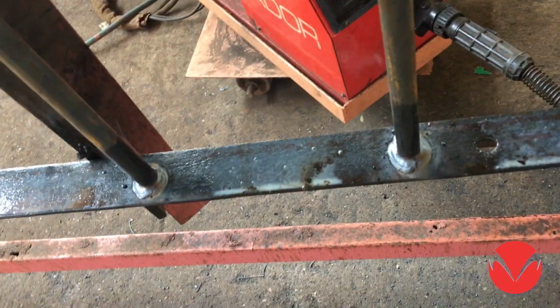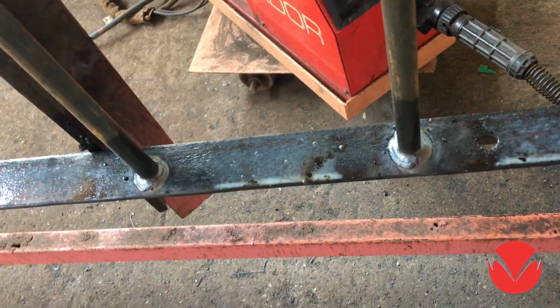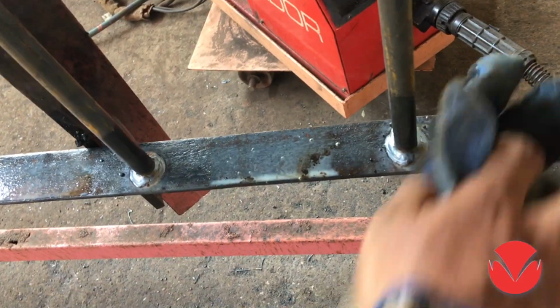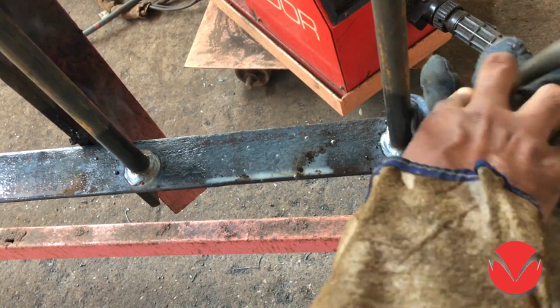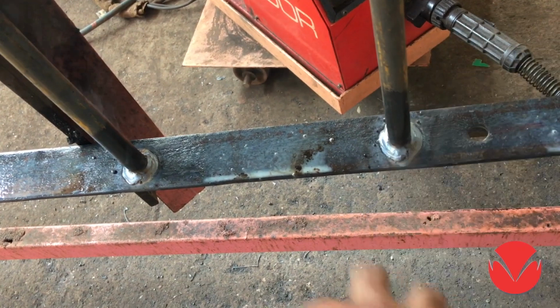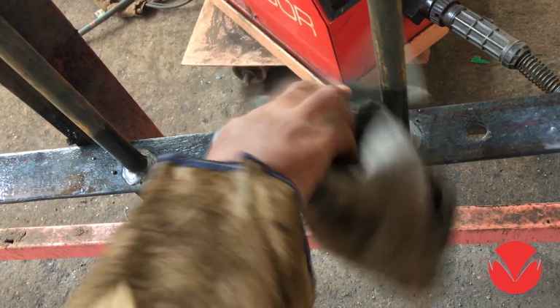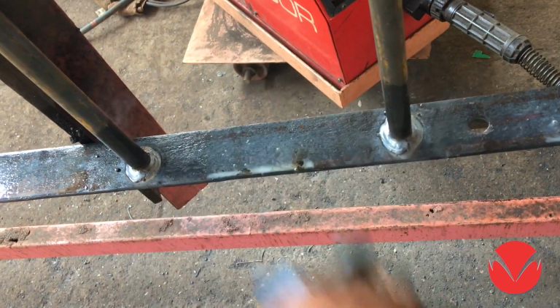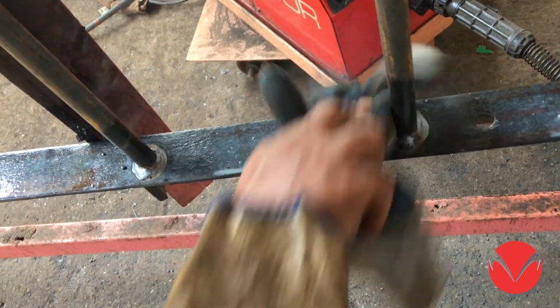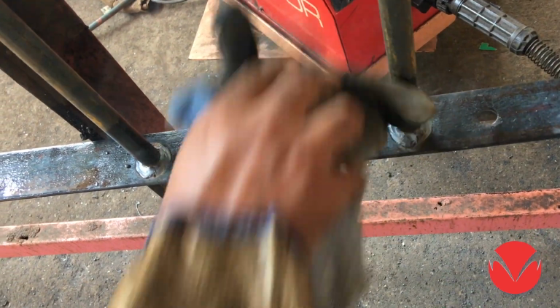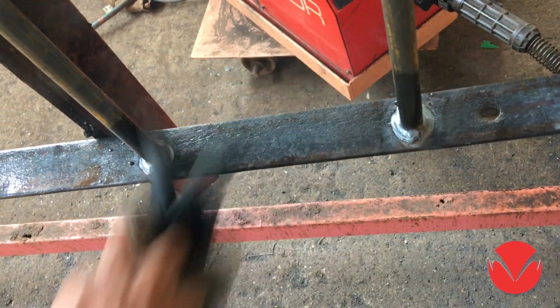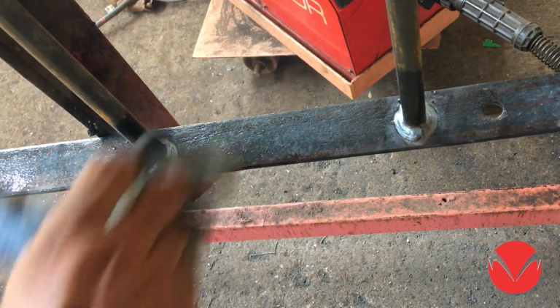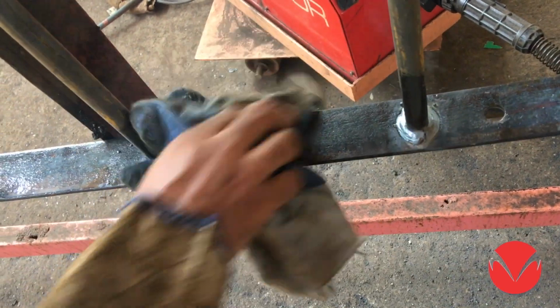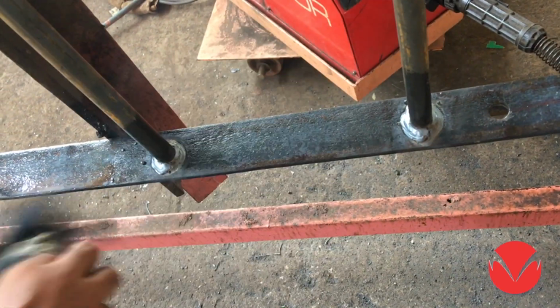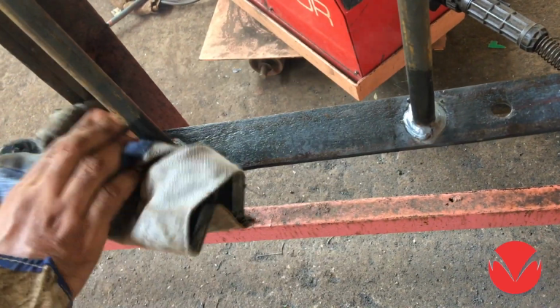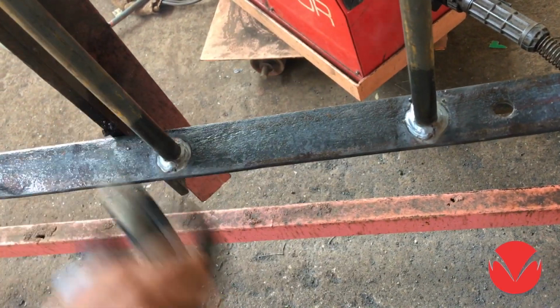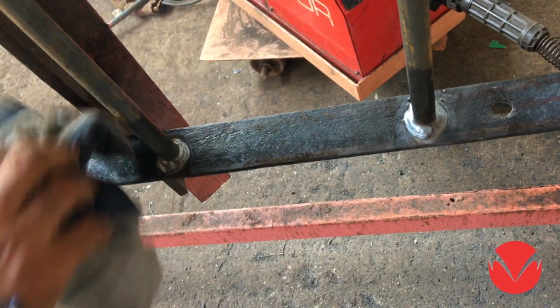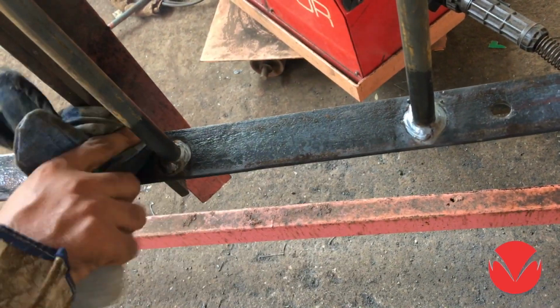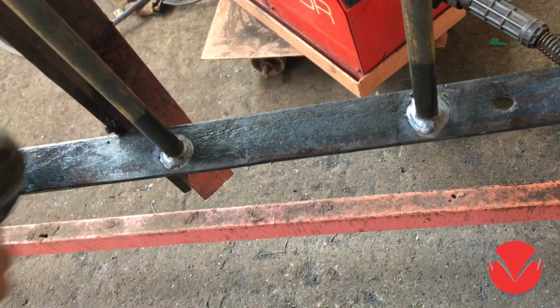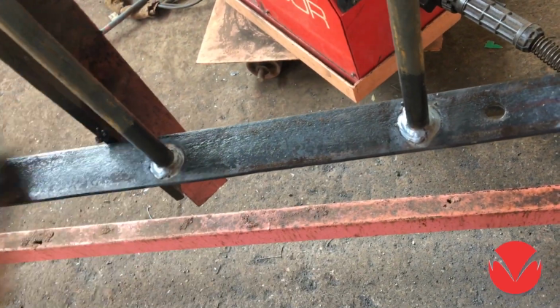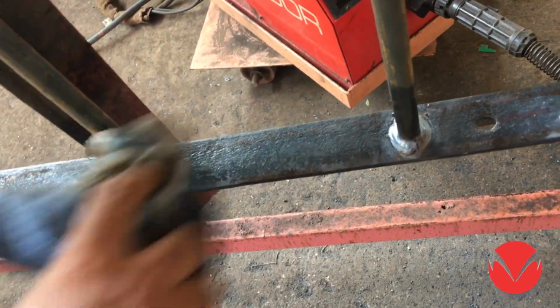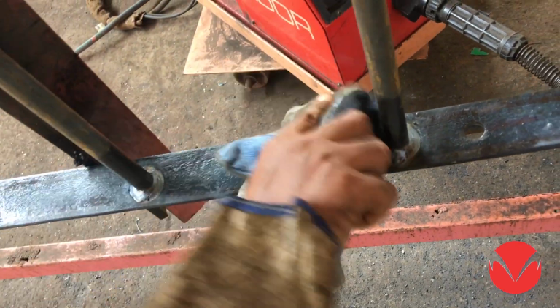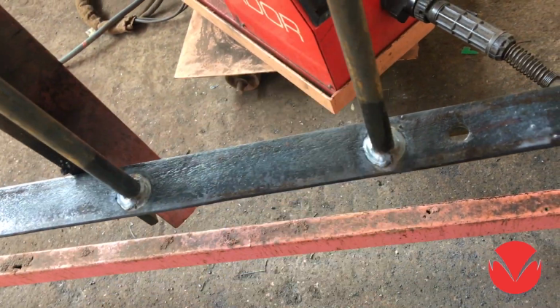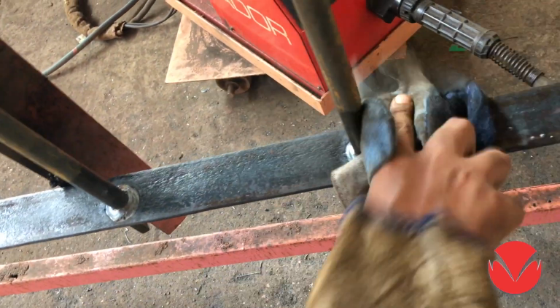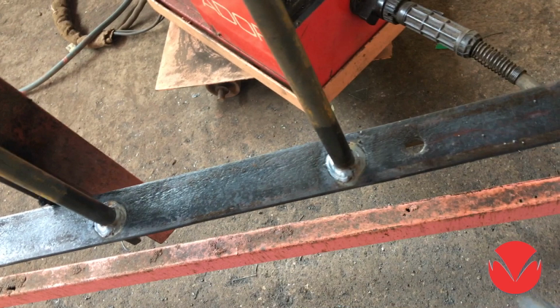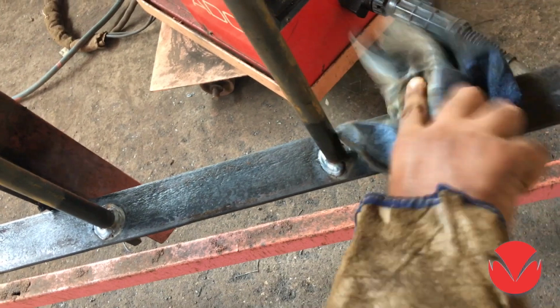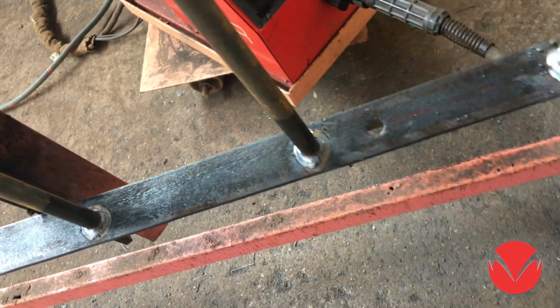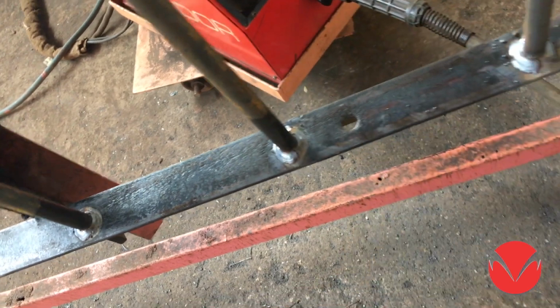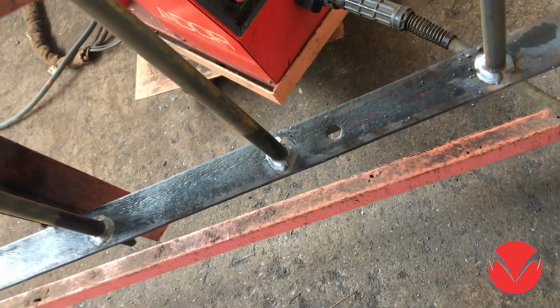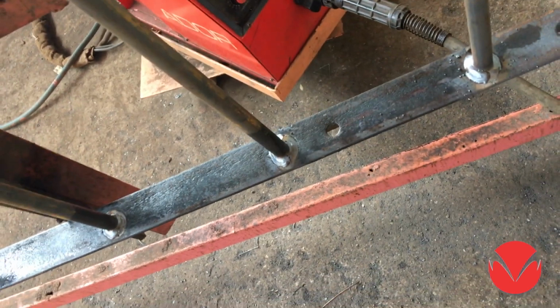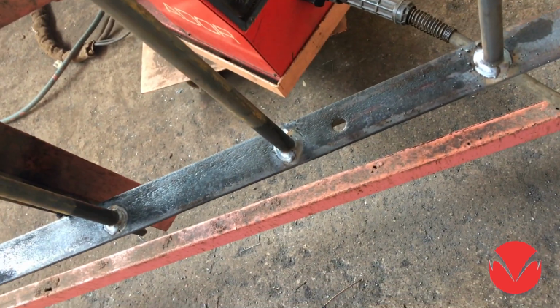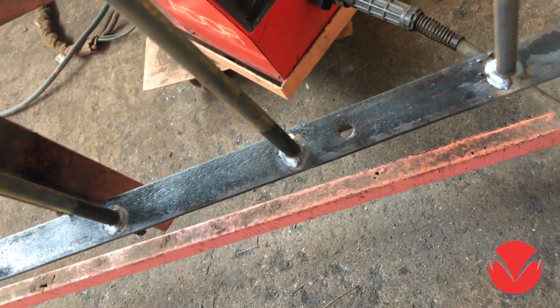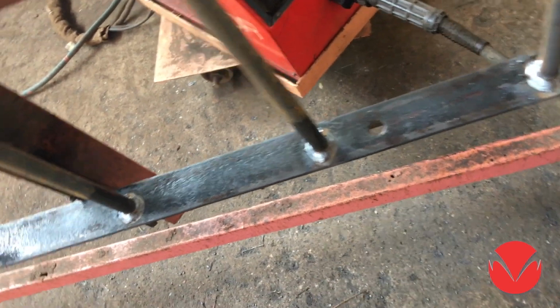Once welding is done, you will see there are no spatters. A few here and there can be removed just by a simple wipe.